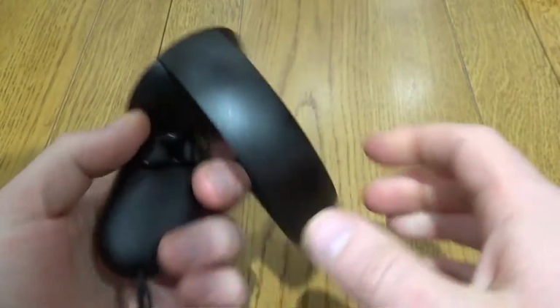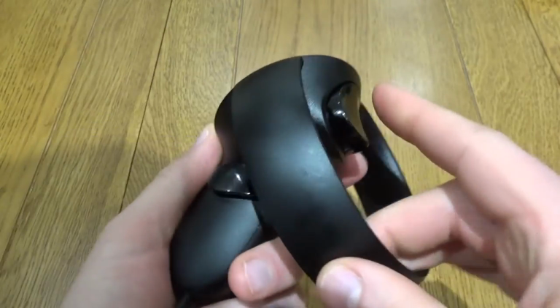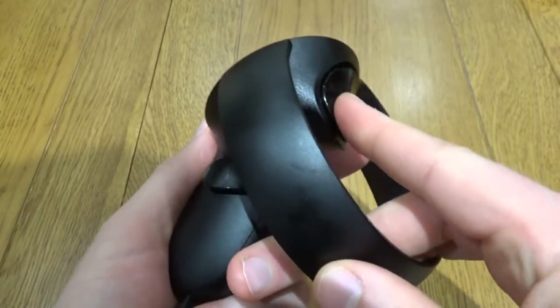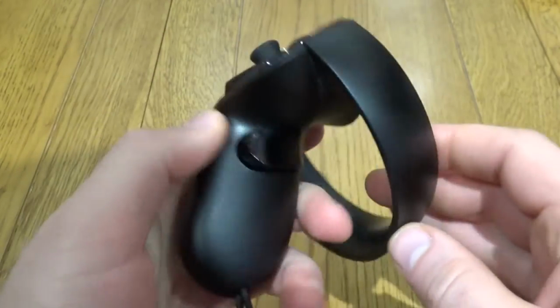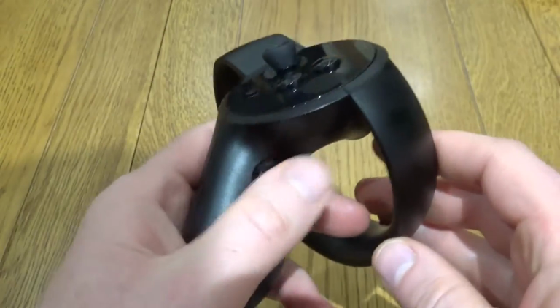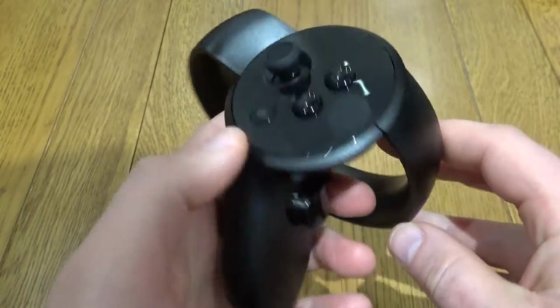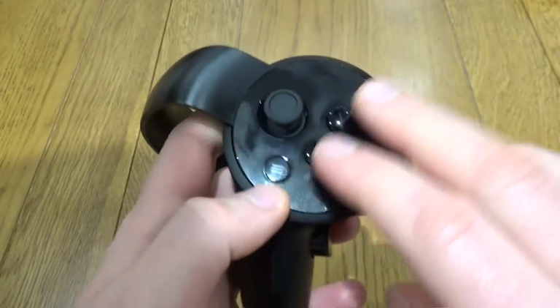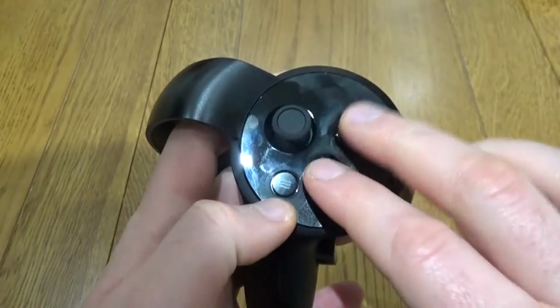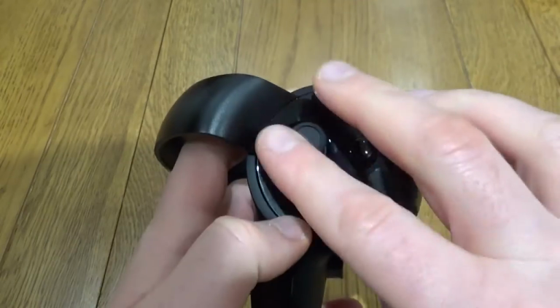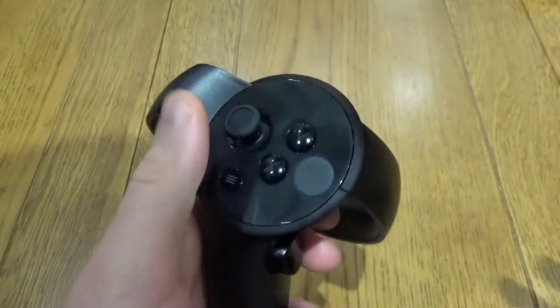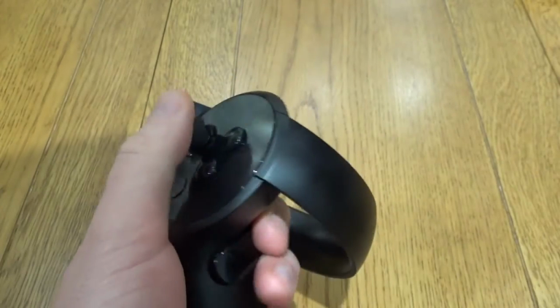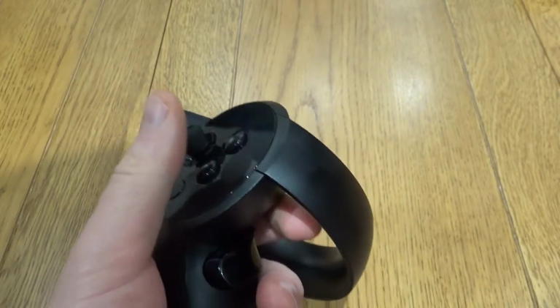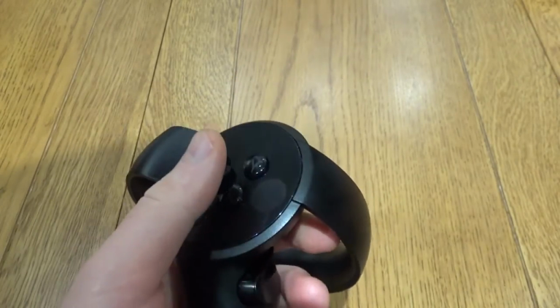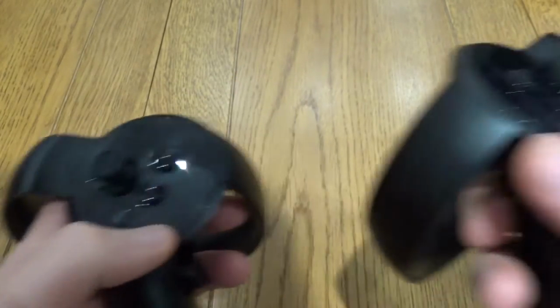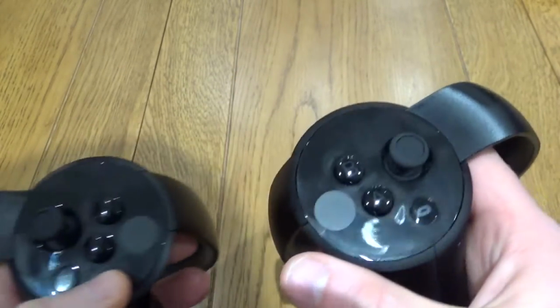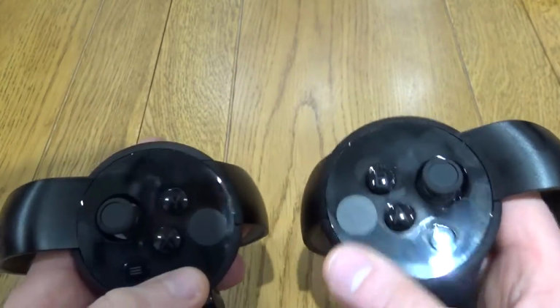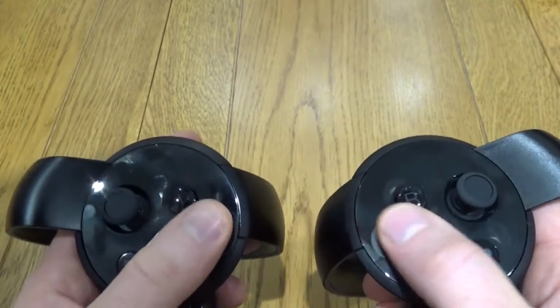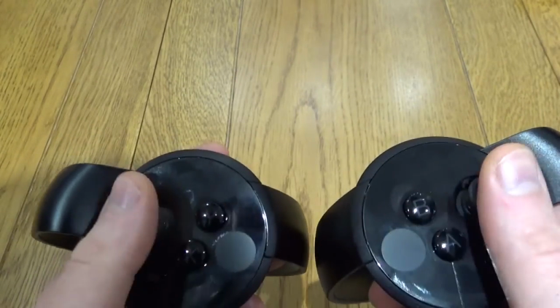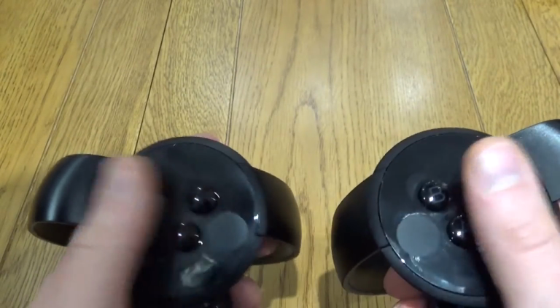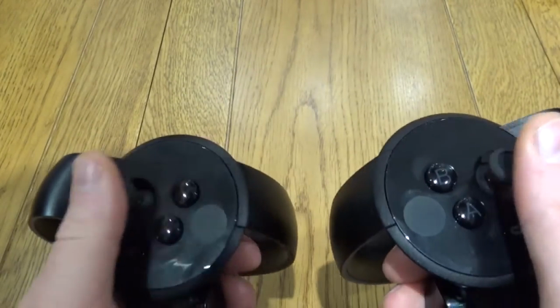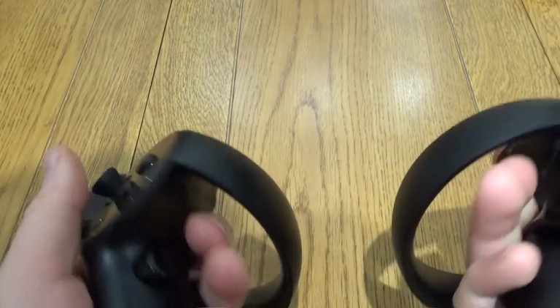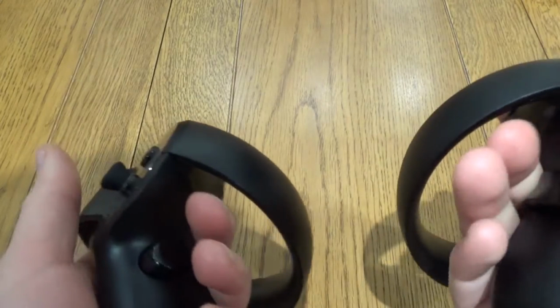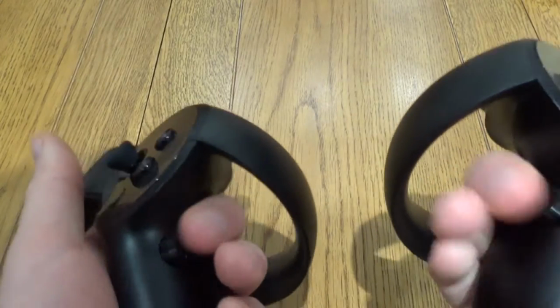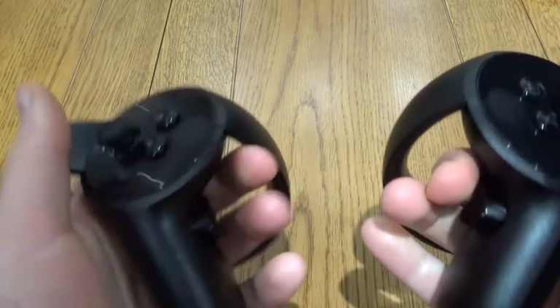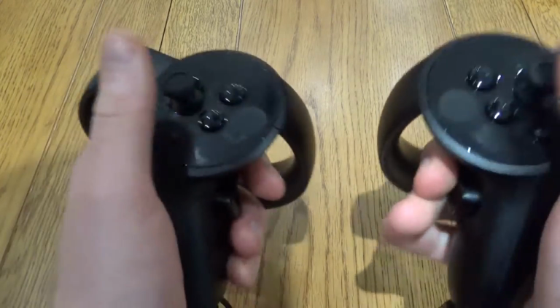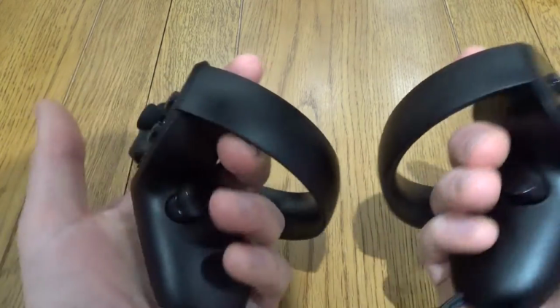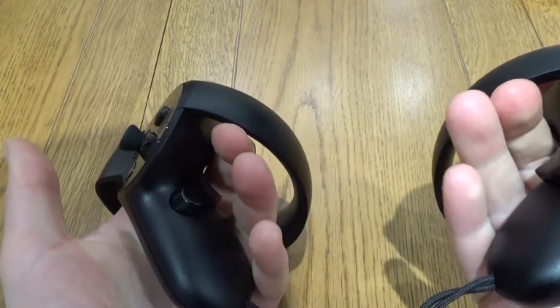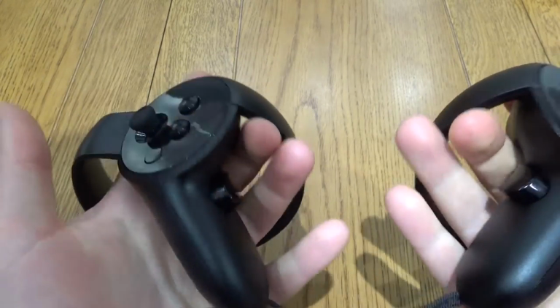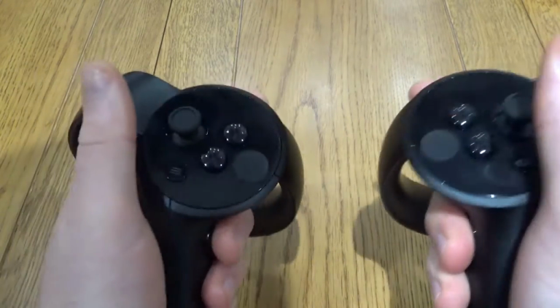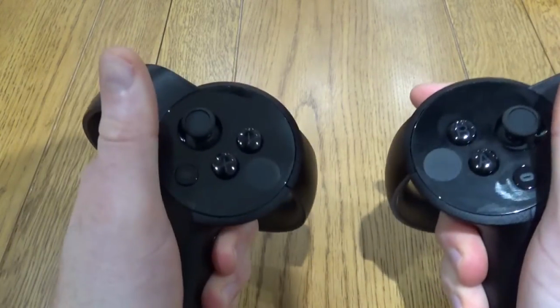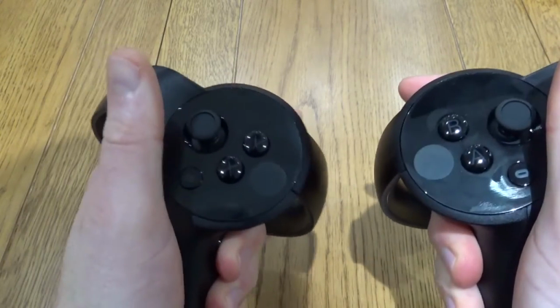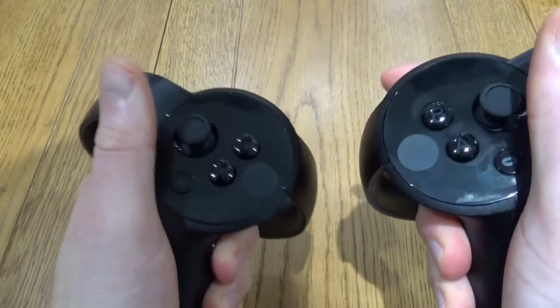They're very comfortable in the hand. You've got a couple of triggers, a side button, a couple of buttons on top, and then the analog stick. Setup was very easy — just follow the on-screen instructions via the Oculus software and it'll have you gripping and poking and pointing and all sorts just to get the hang of it.